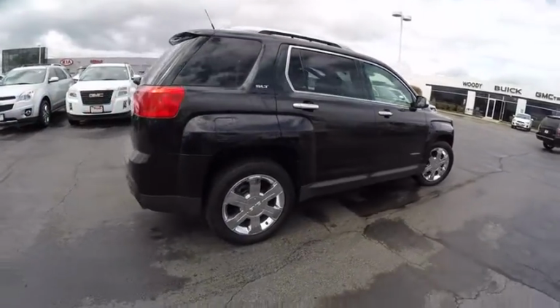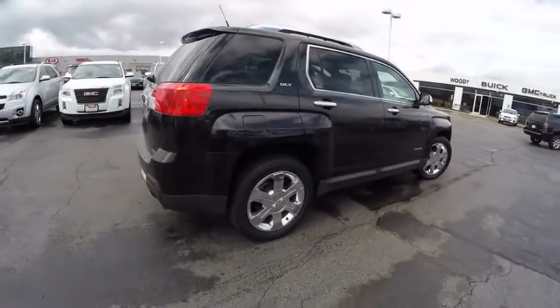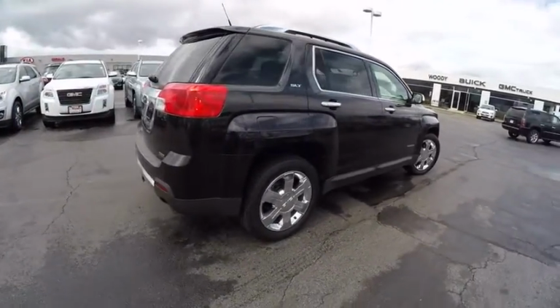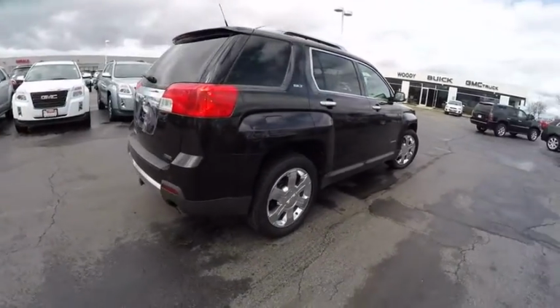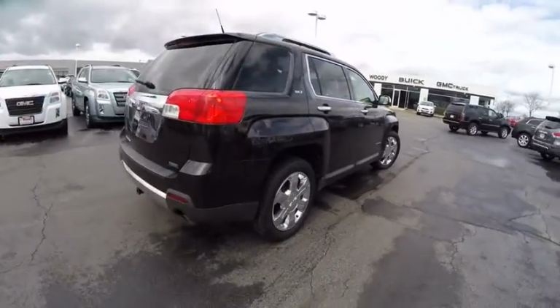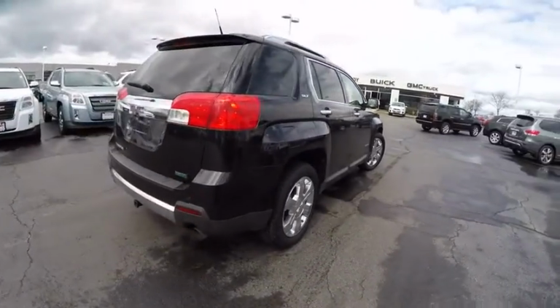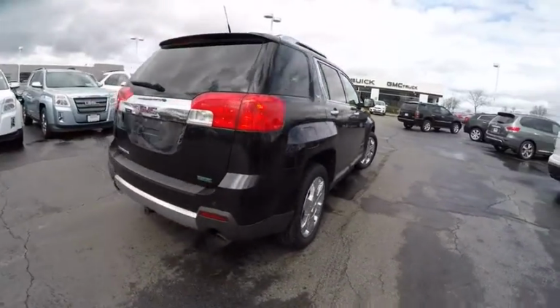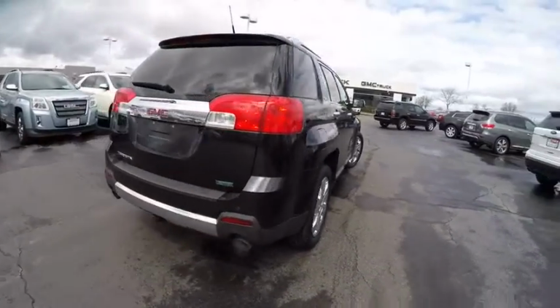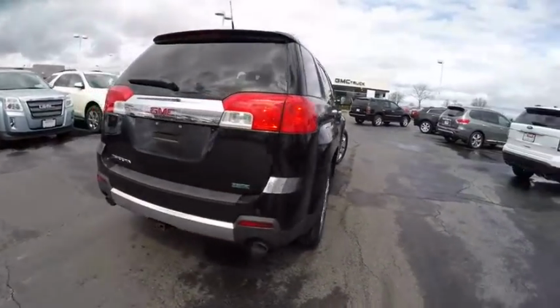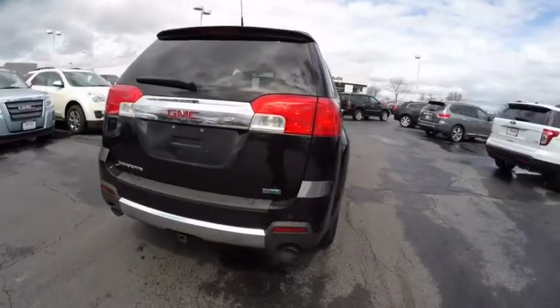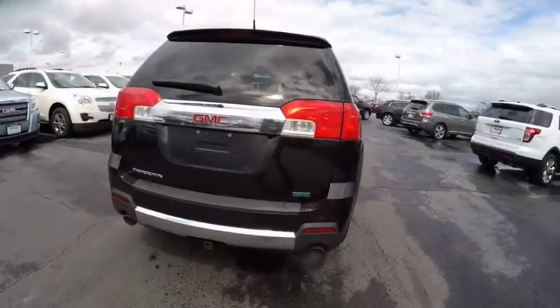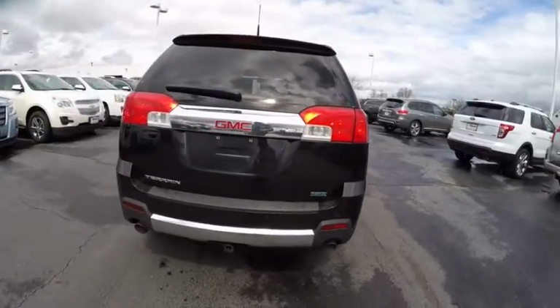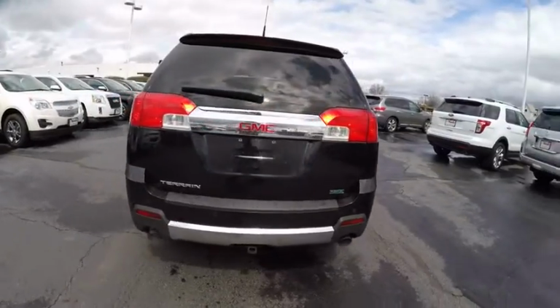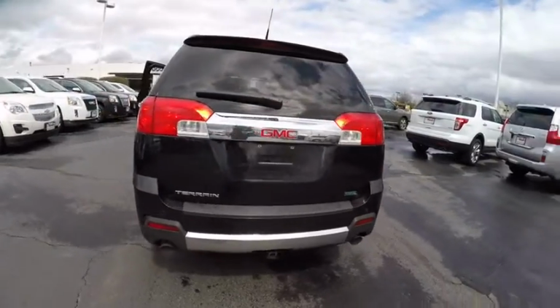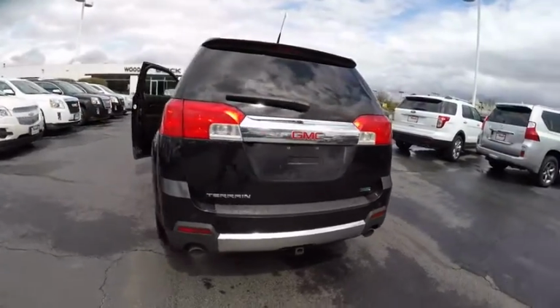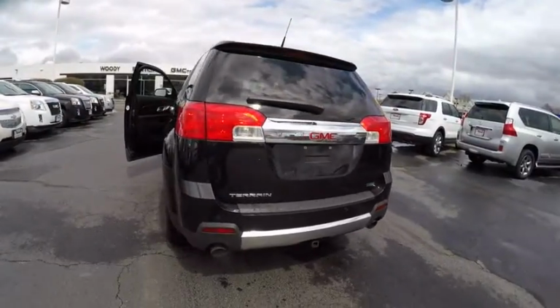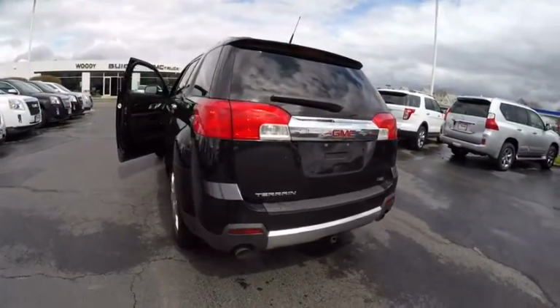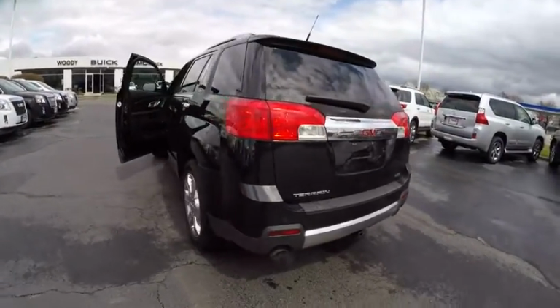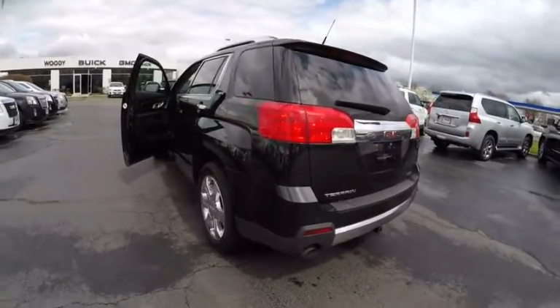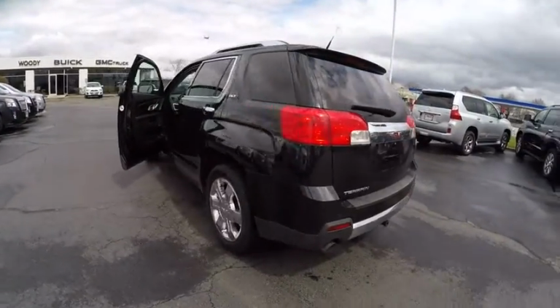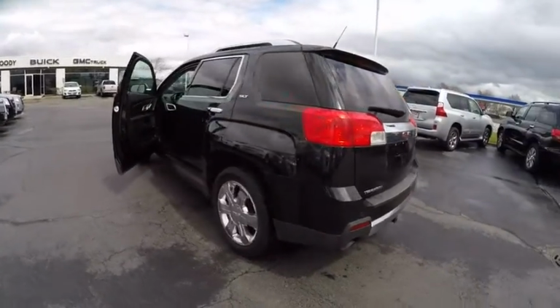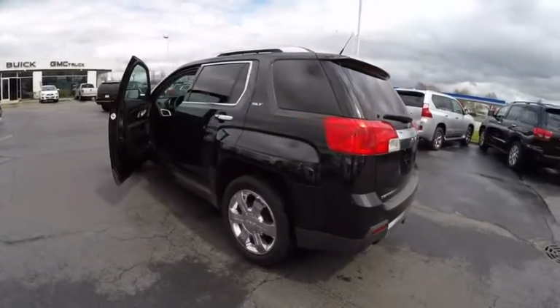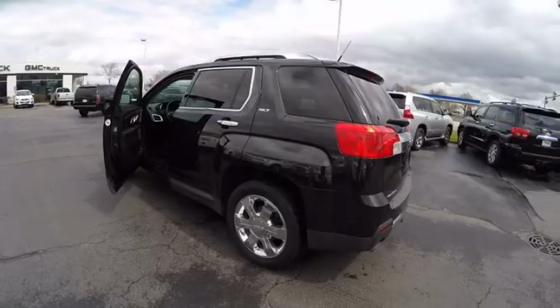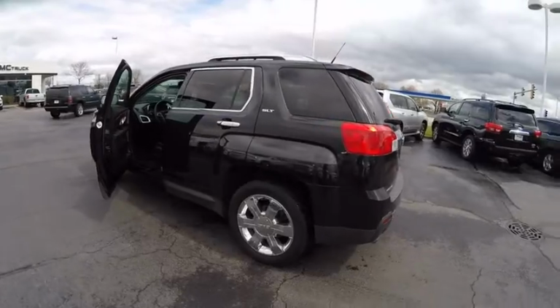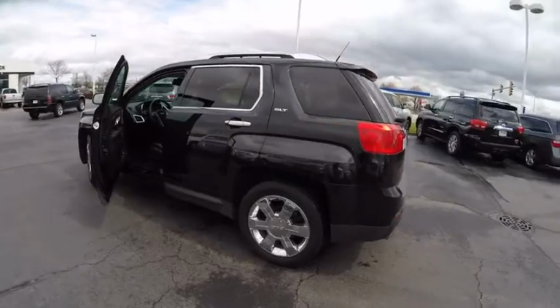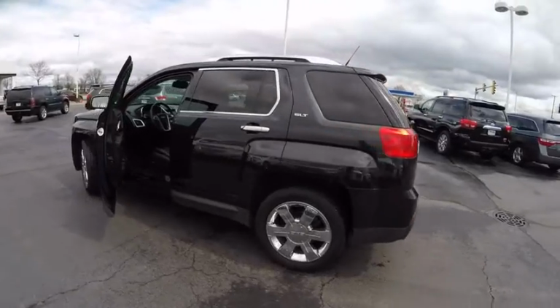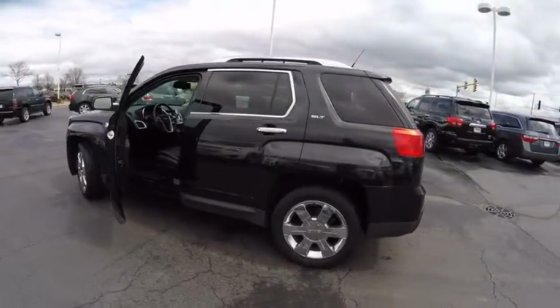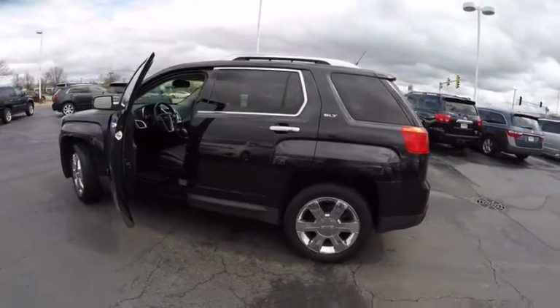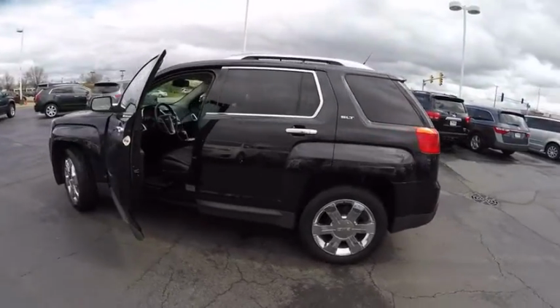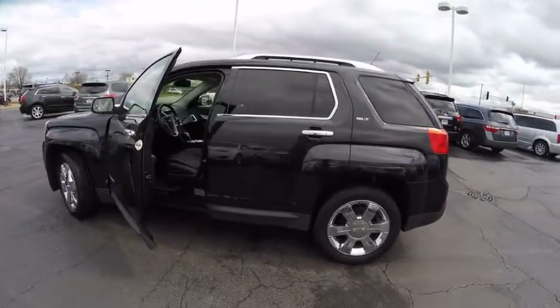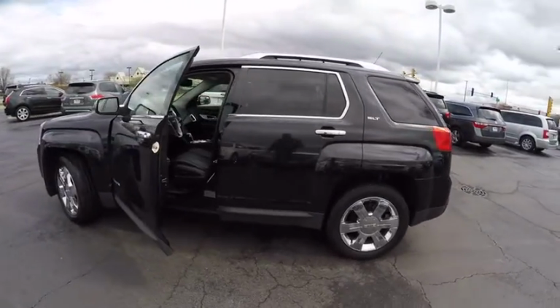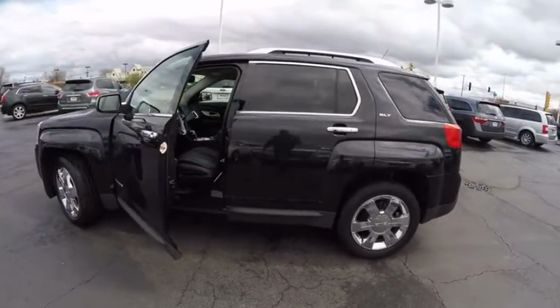An EPA estimated 32 highway MPG is not bad either, and is priced below $20,000. This vehicle has less than 60,000 miles. Here are some of this vehicle's great options.